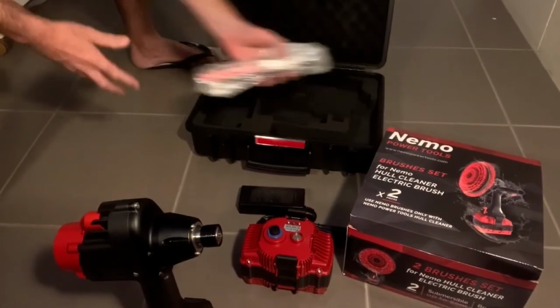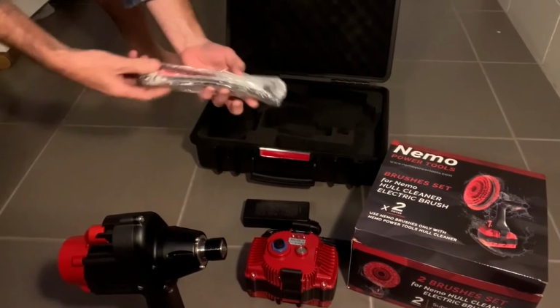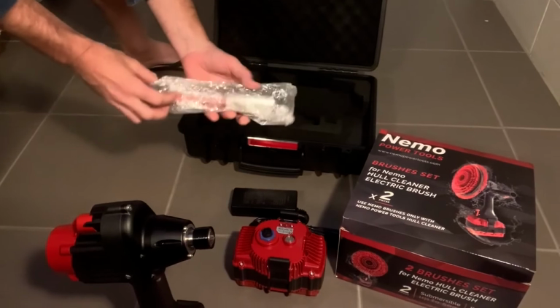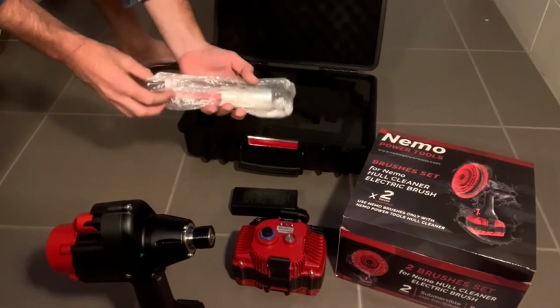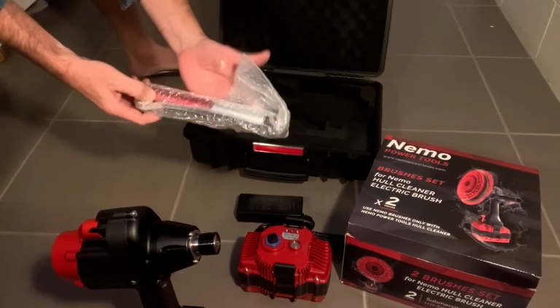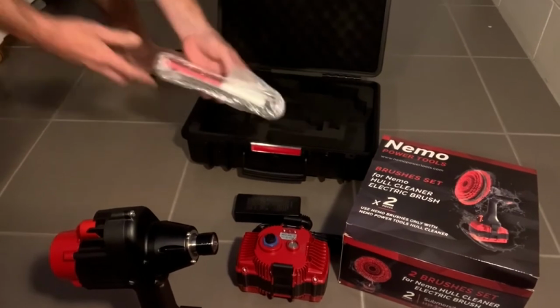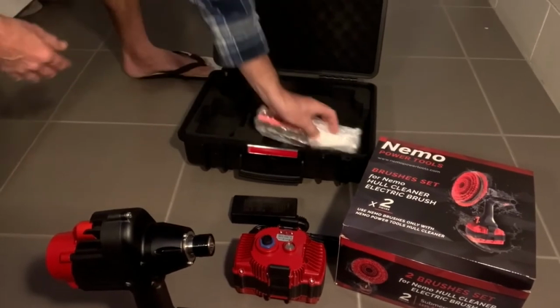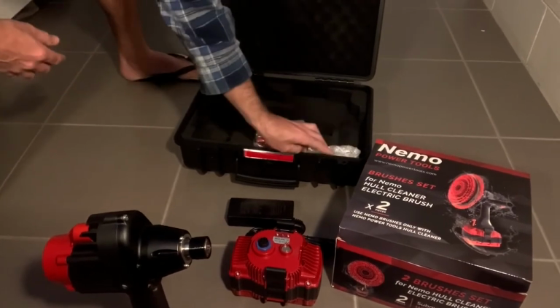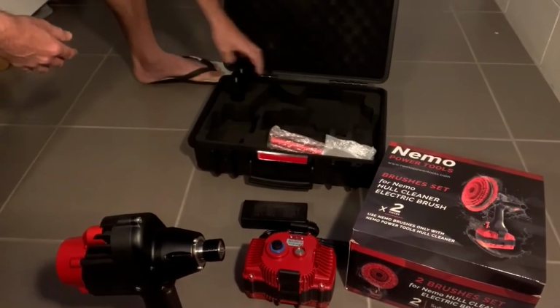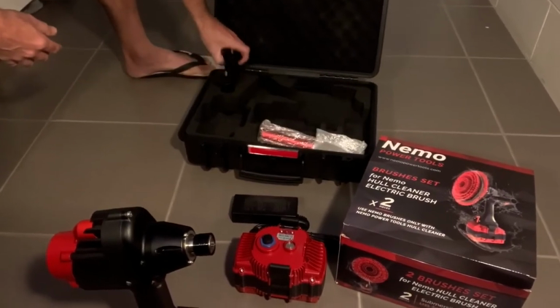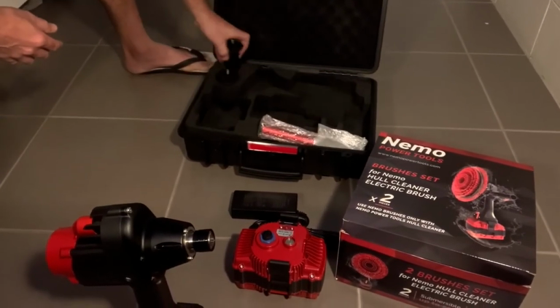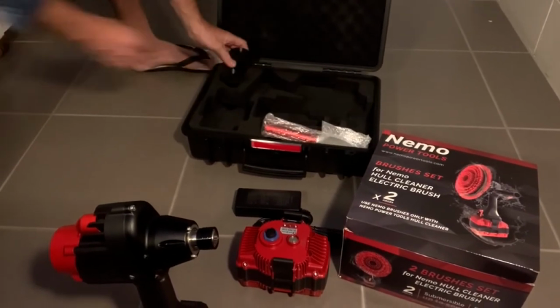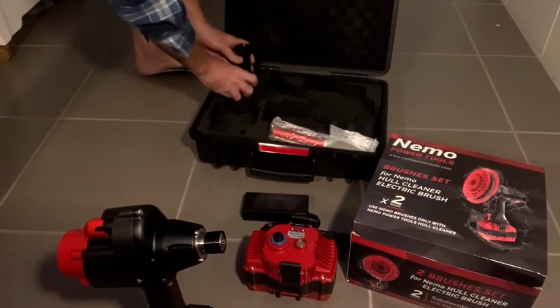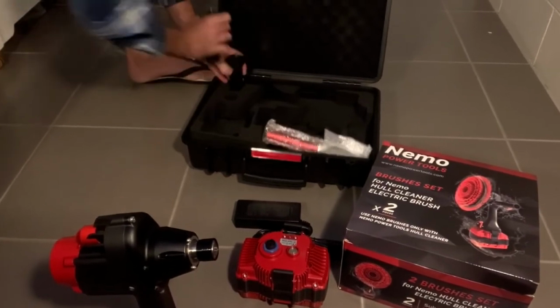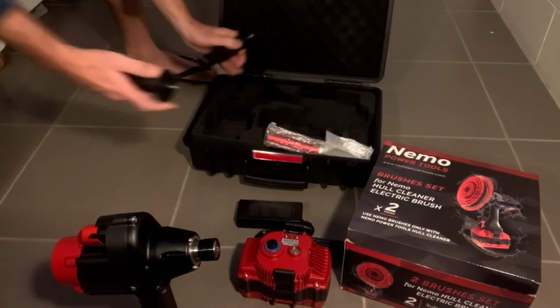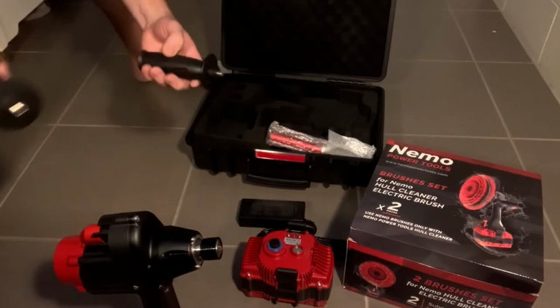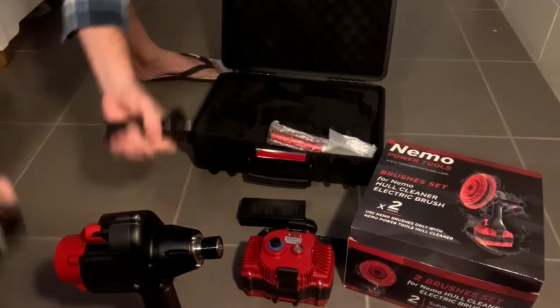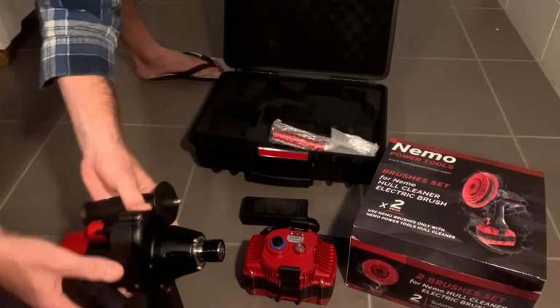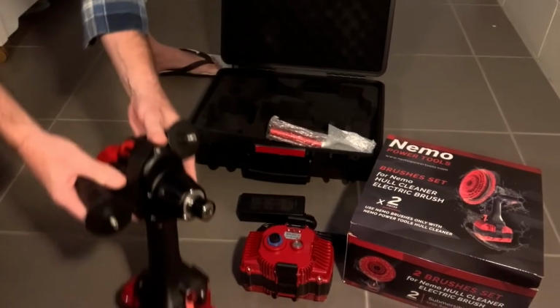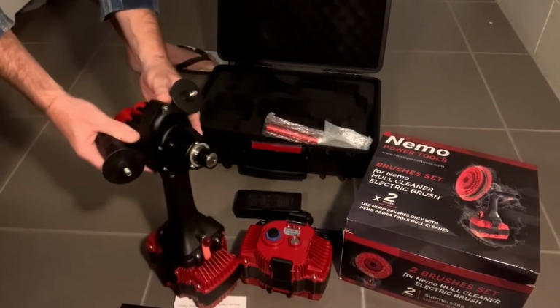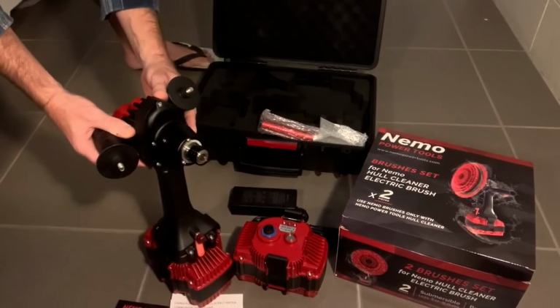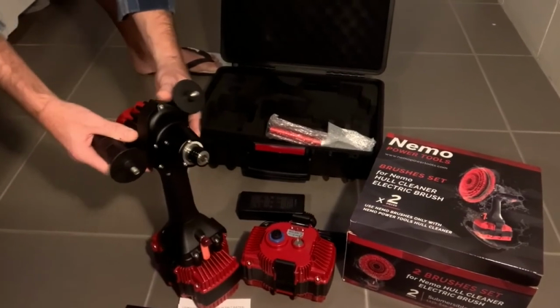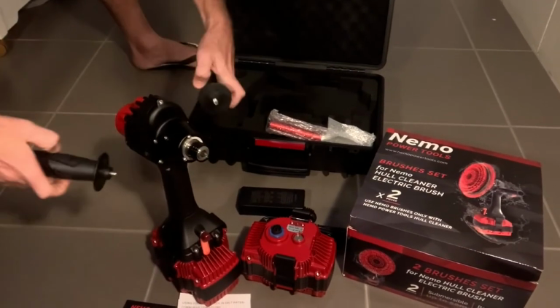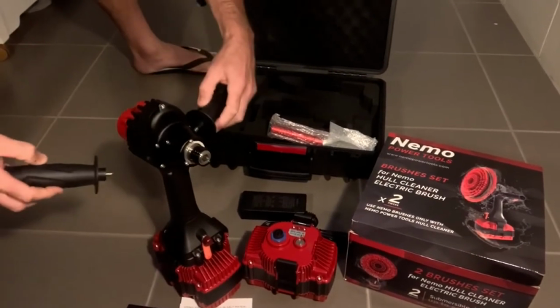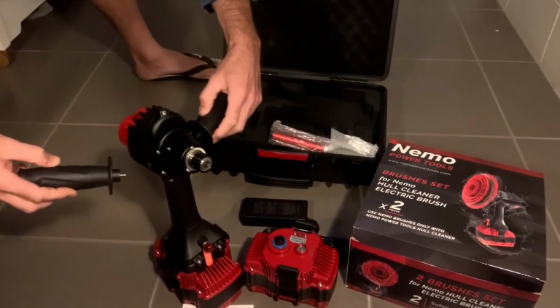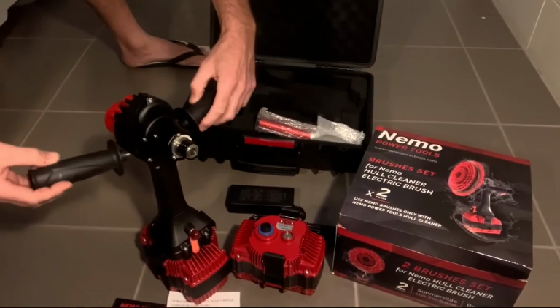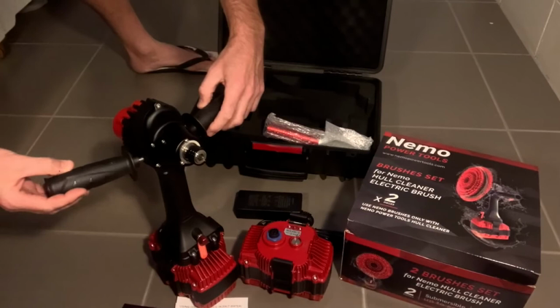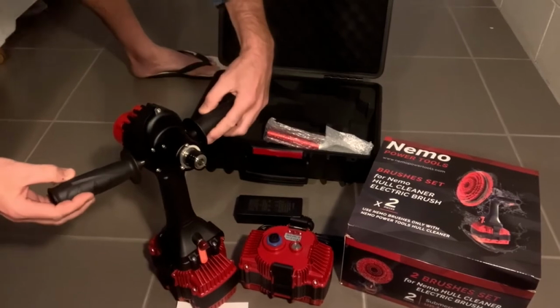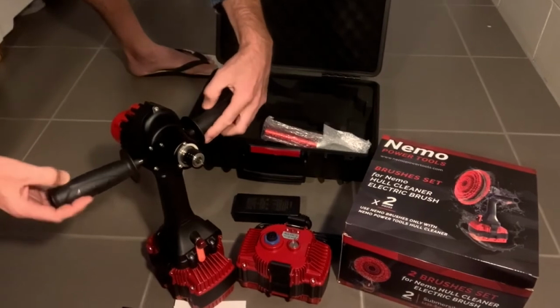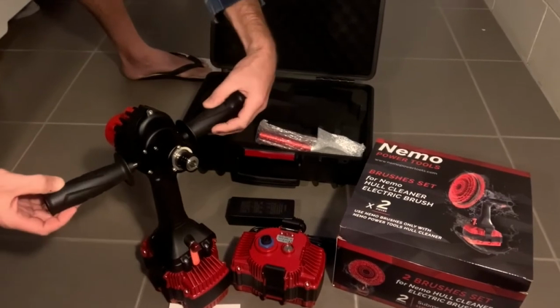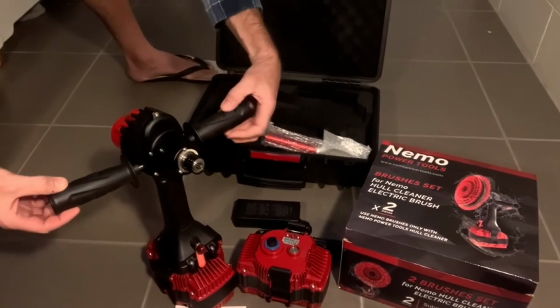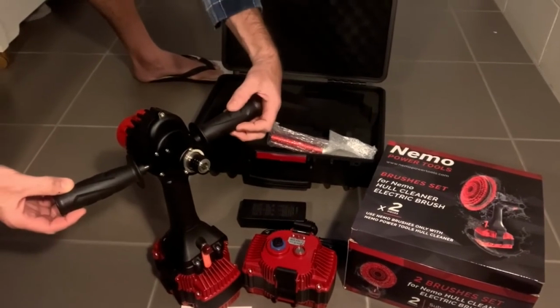And then you've got your pump here as well, along with two handles to hook on either side. I'll put all that together and do a video in the pool just to show you how that works.